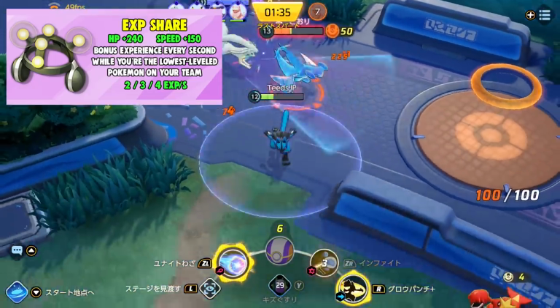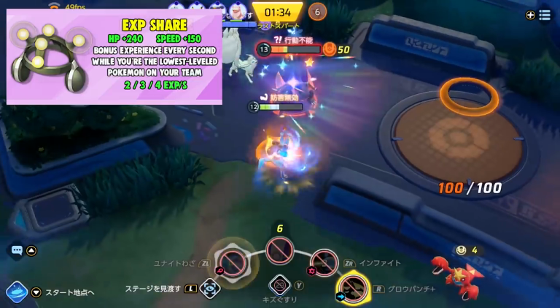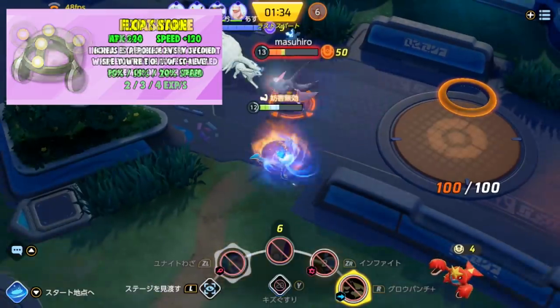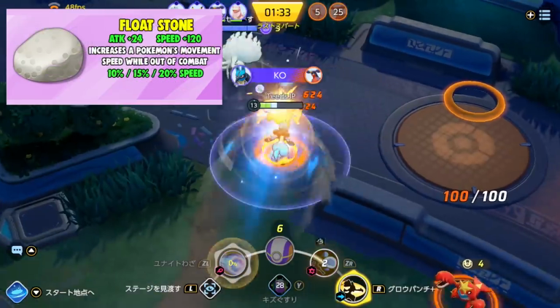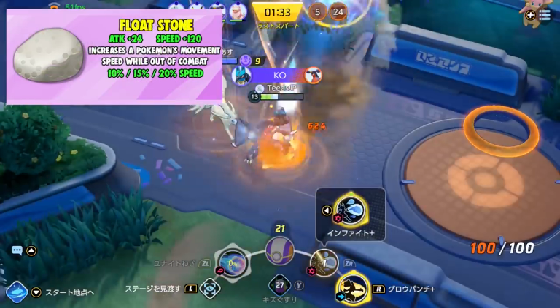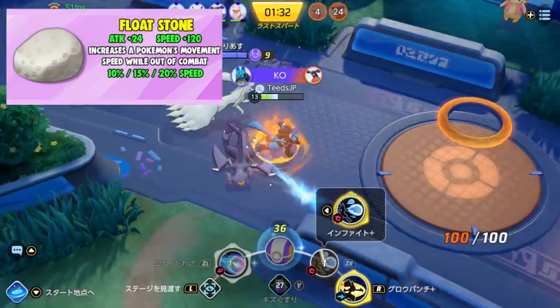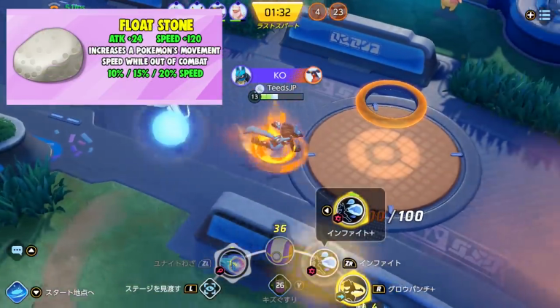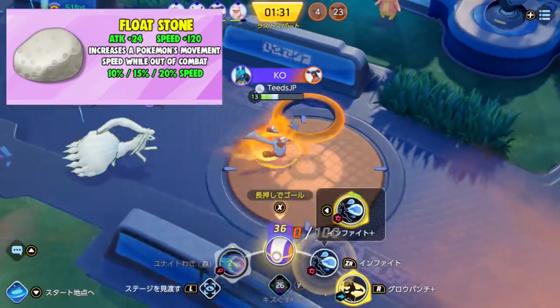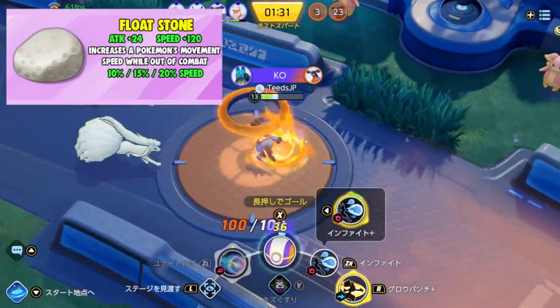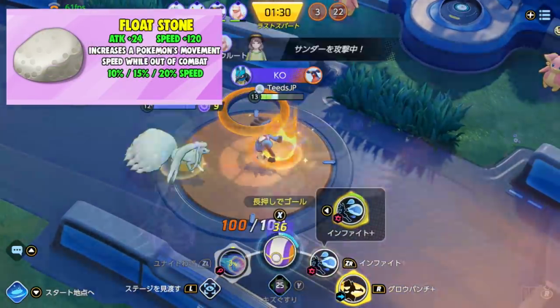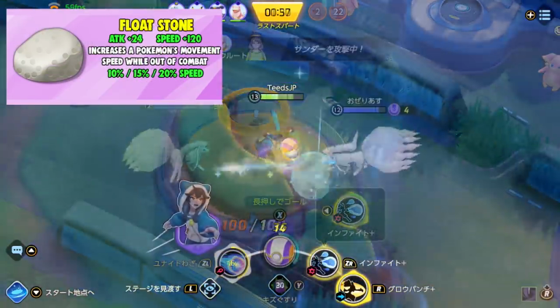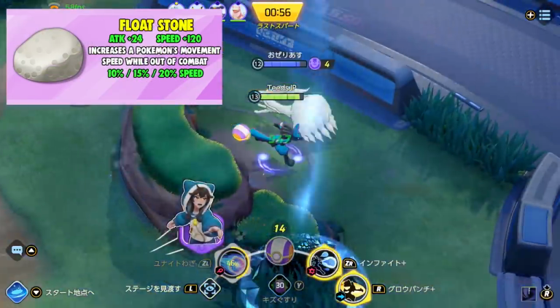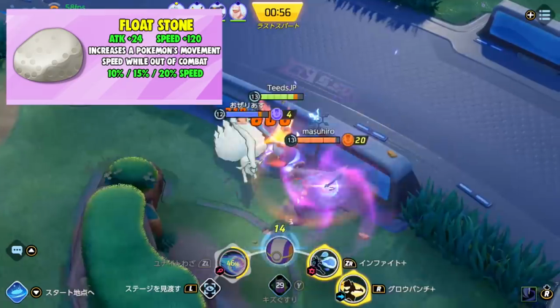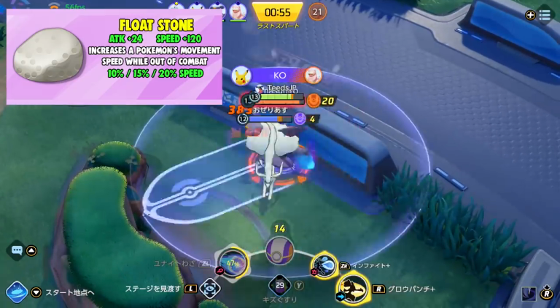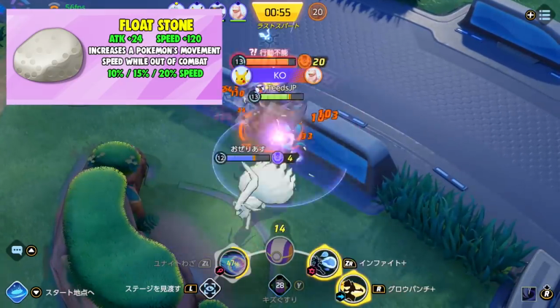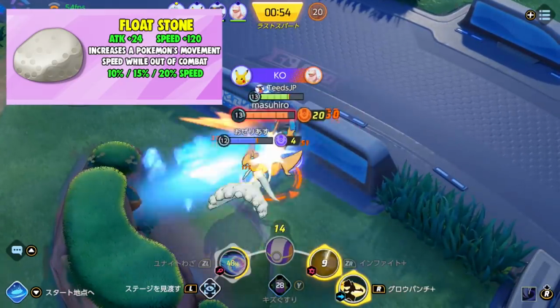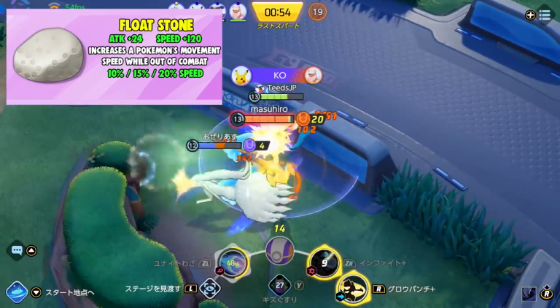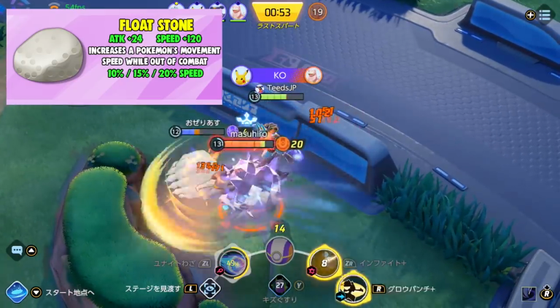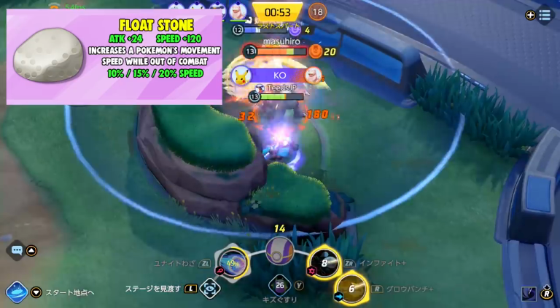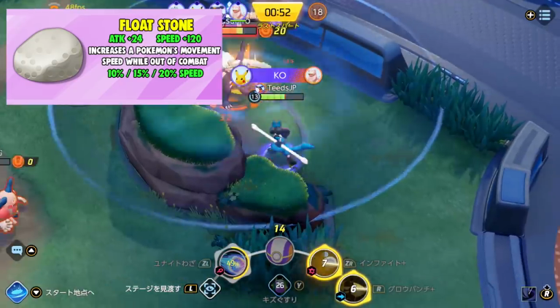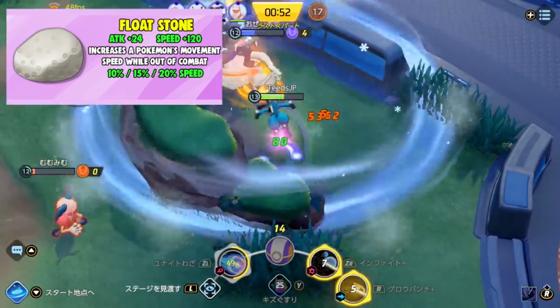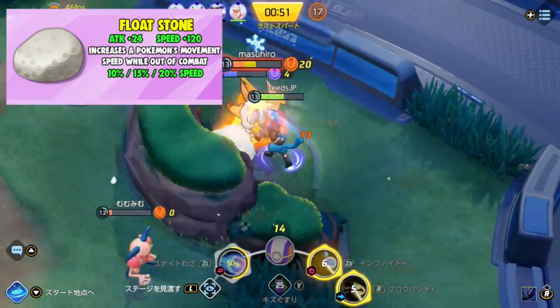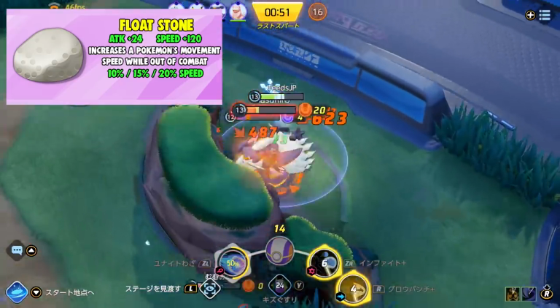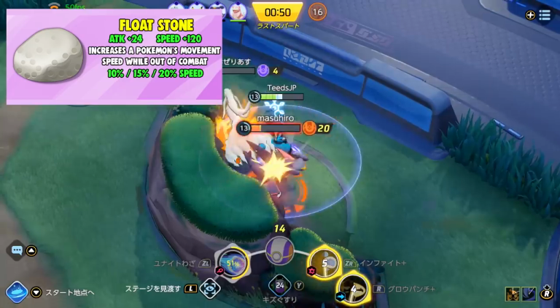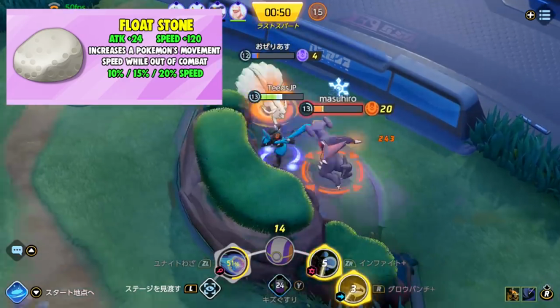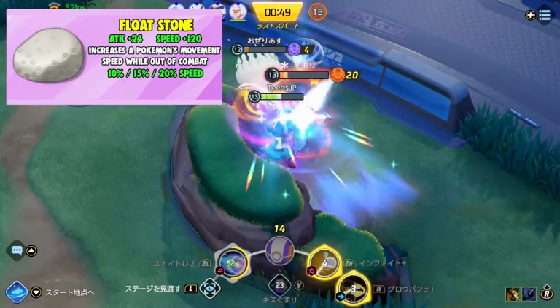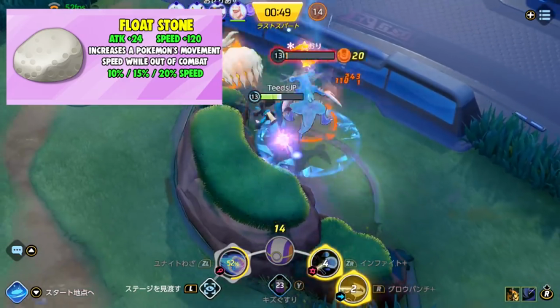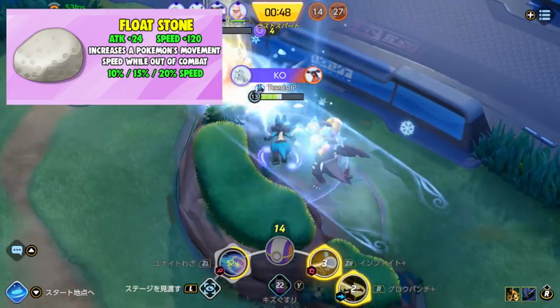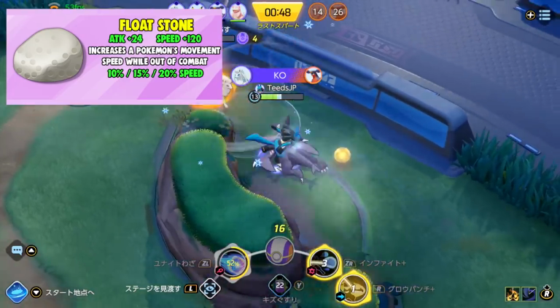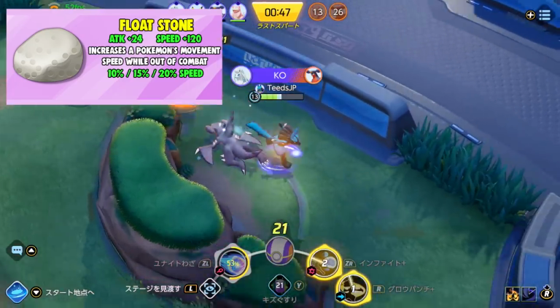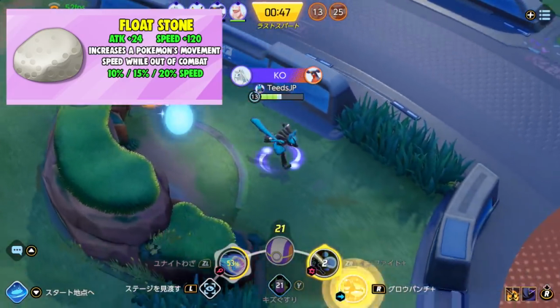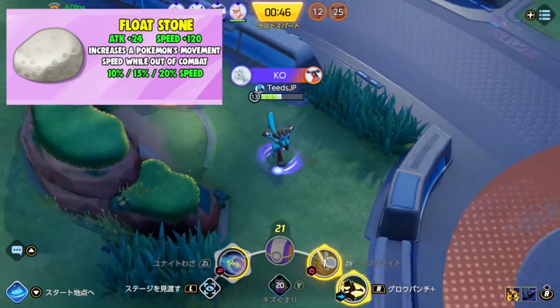Next is Floatstone. It grants 24 attack and 120 speed, and increases the Pokemon's movement speed while out of combat. This item seems good for offensive Pokemon. The out-of-combat speed is very useful for rotations between lanes so you can reach fights faster.